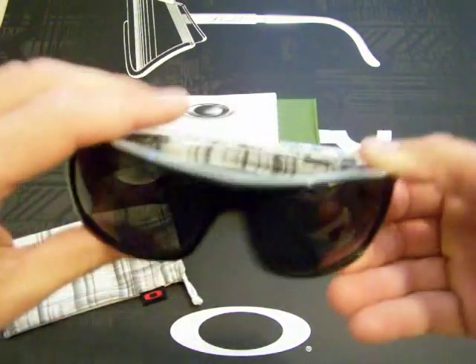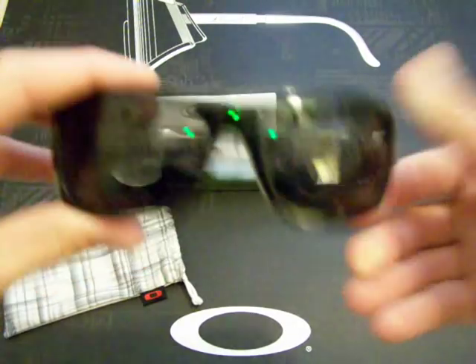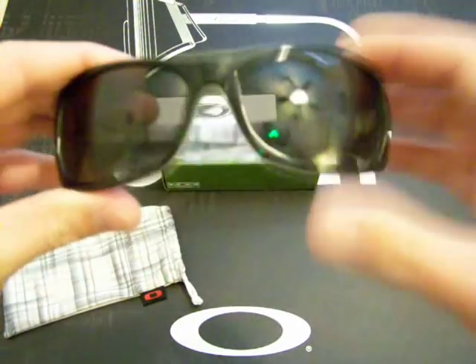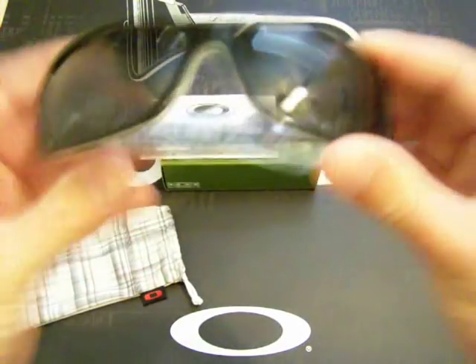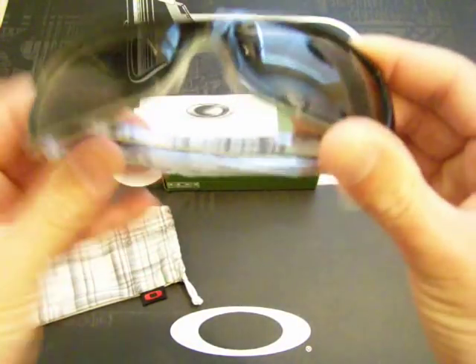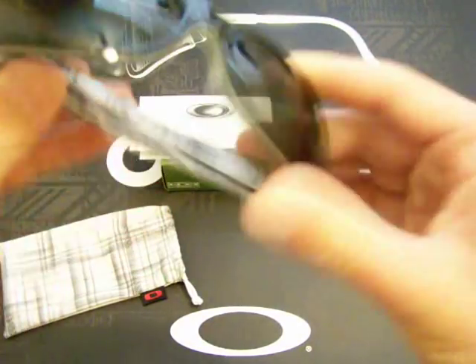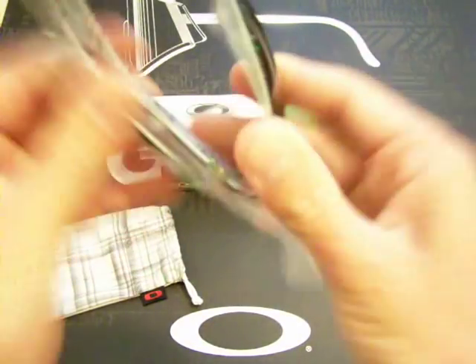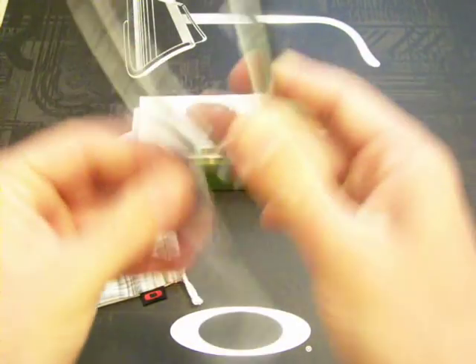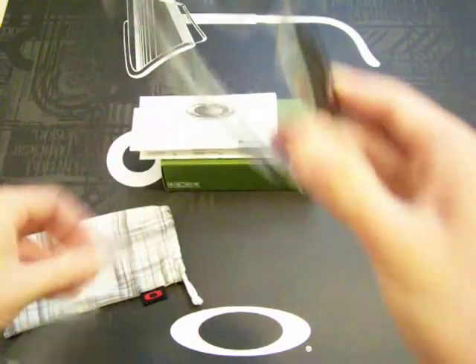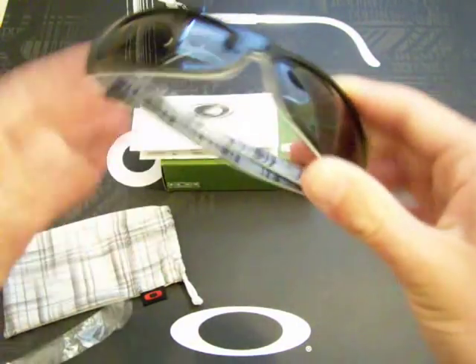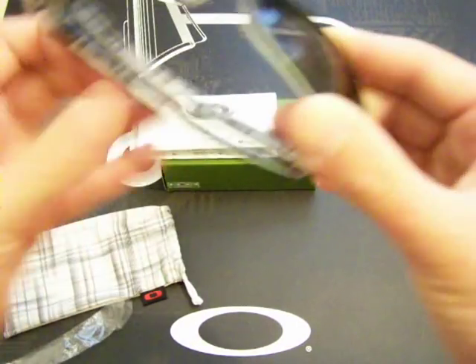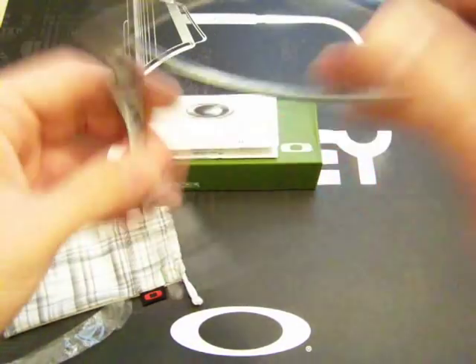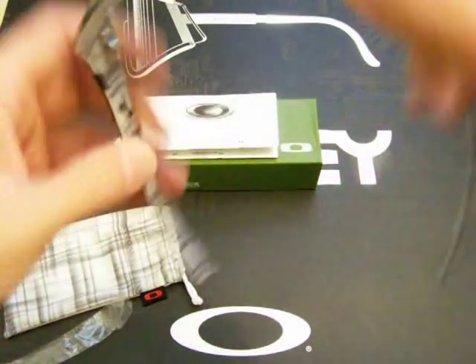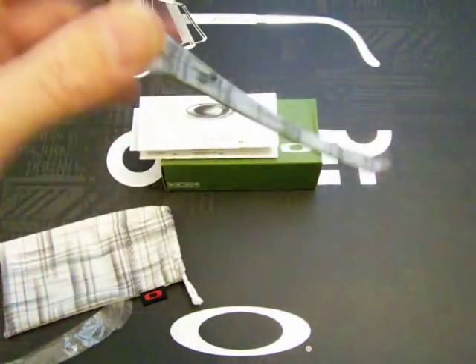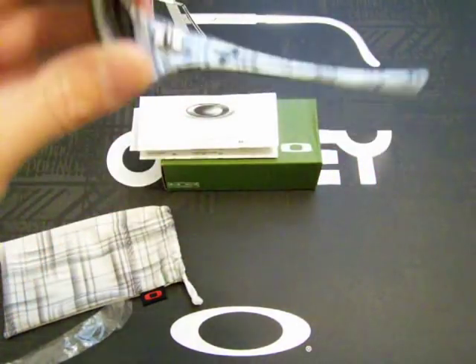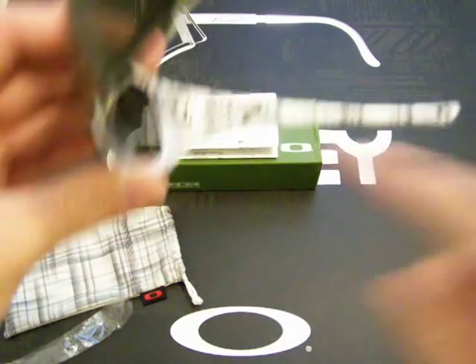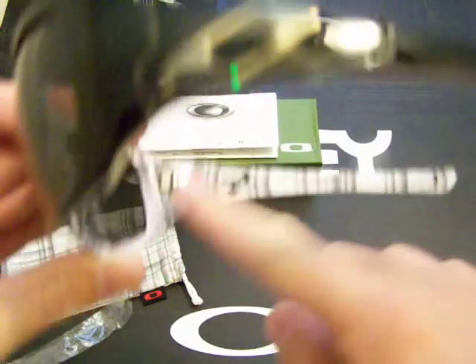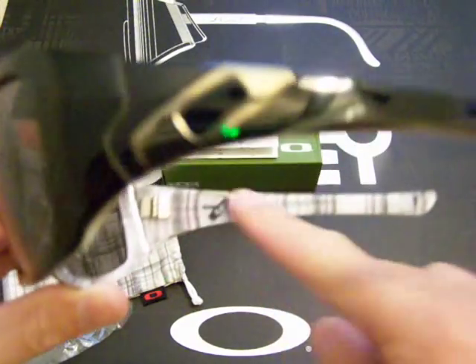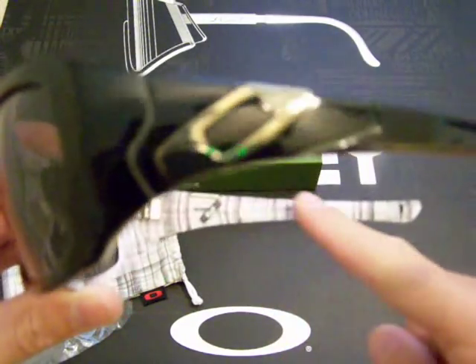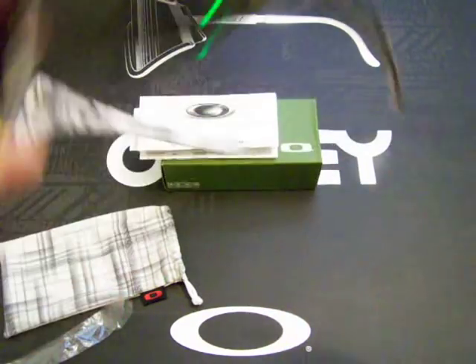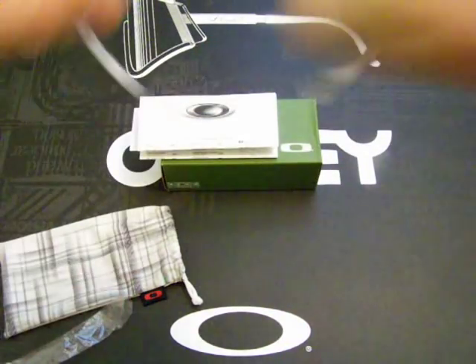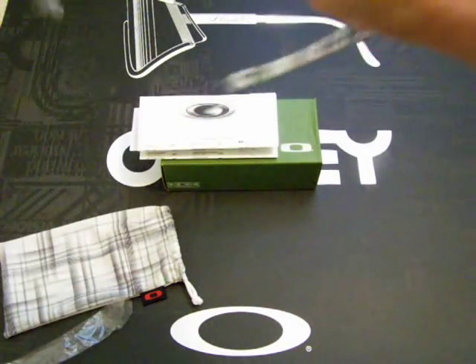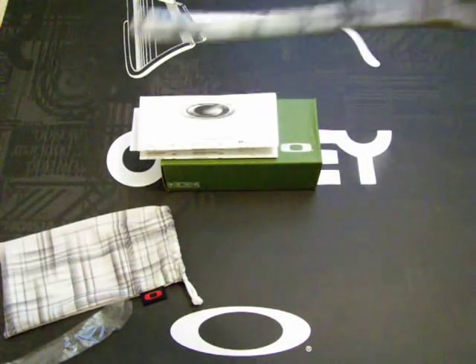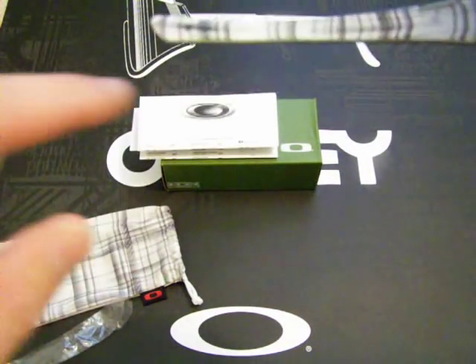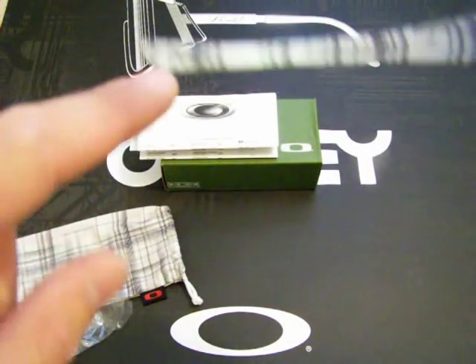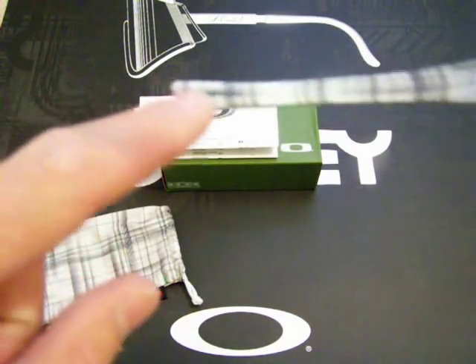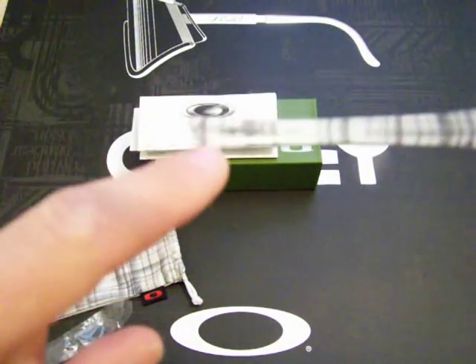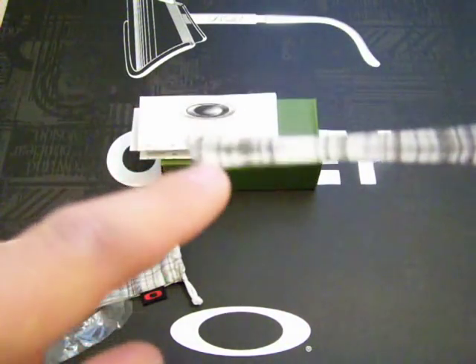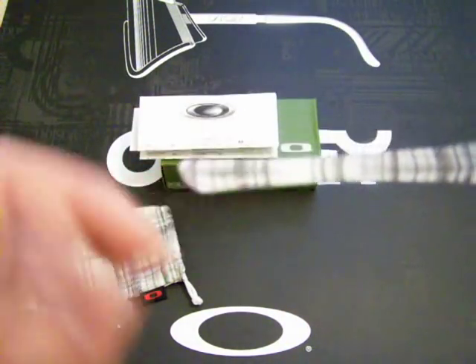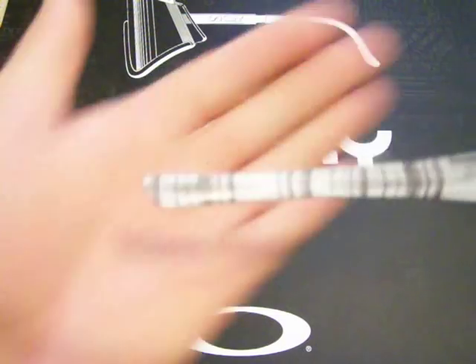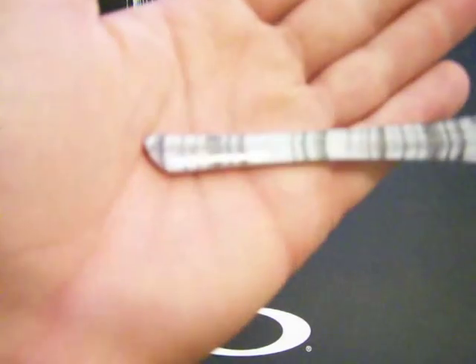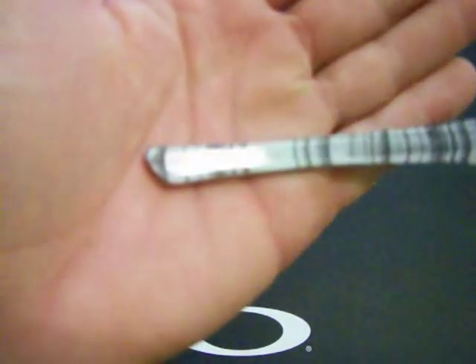Here you go. It has the same kind of theme on the inside — the same plaid theme and all that good stuff. And then on this side, it actually has this signature. It's really small; I'm not sure if you can see it or not.